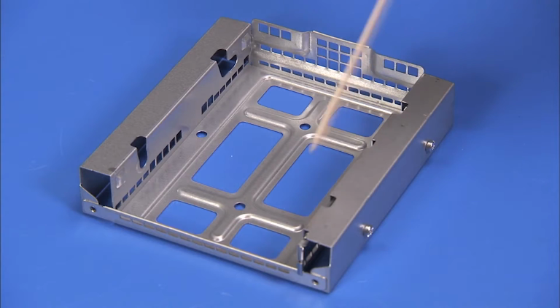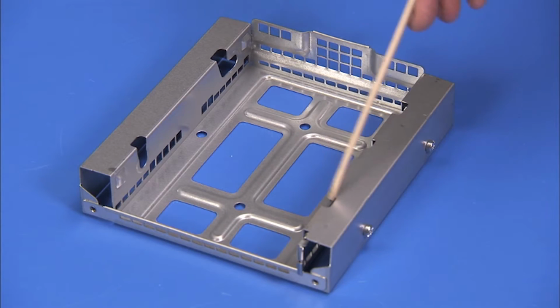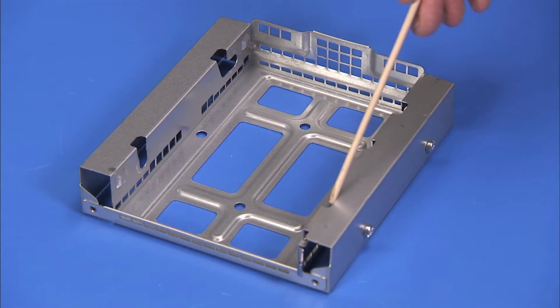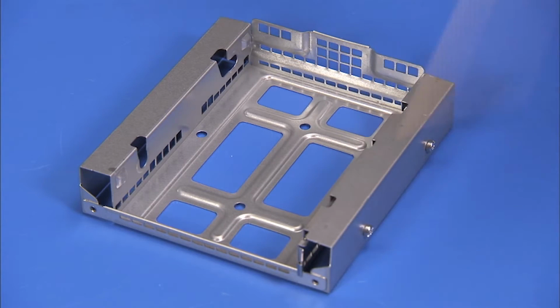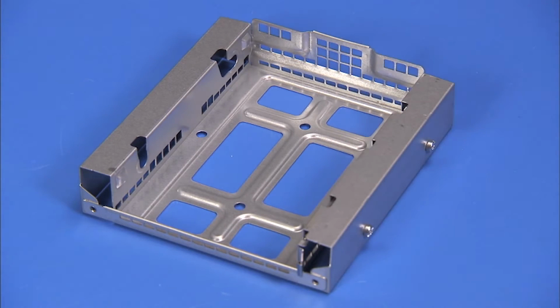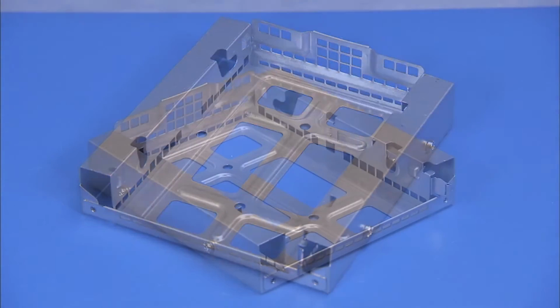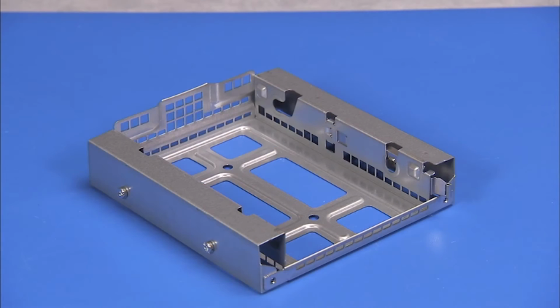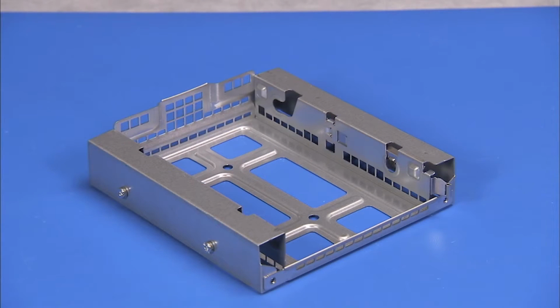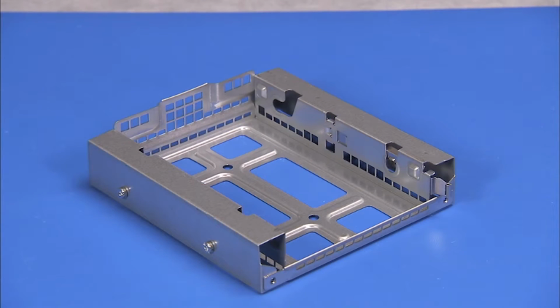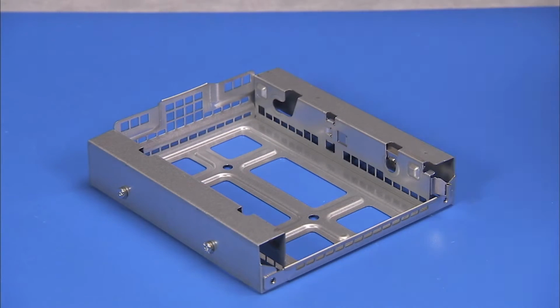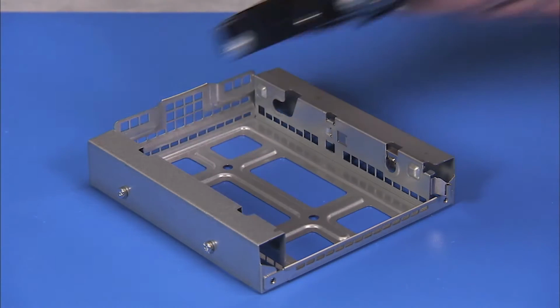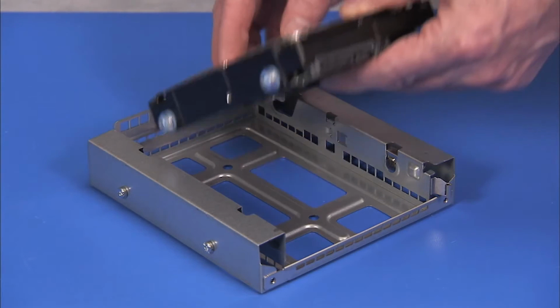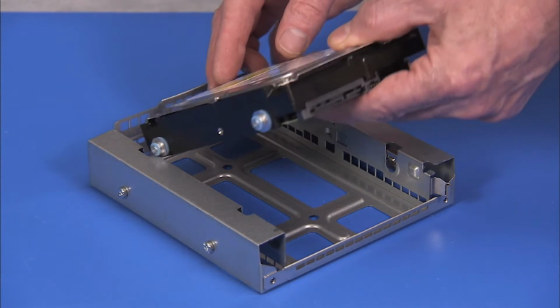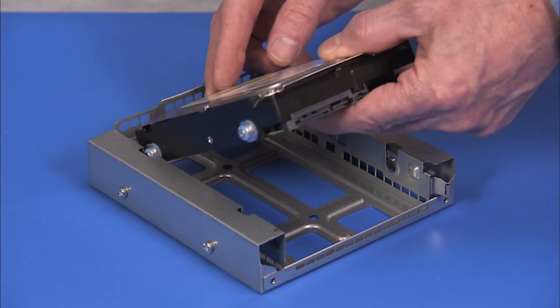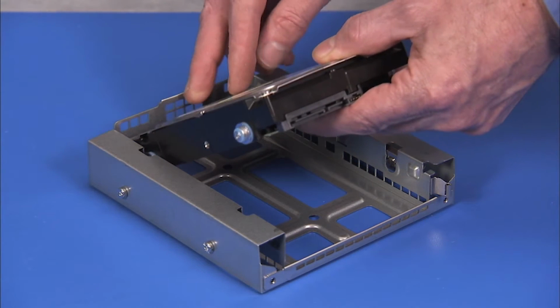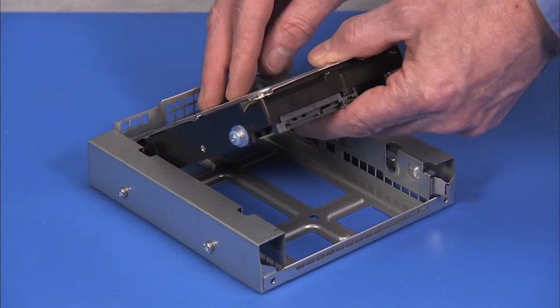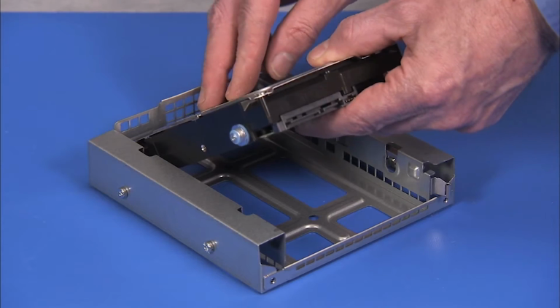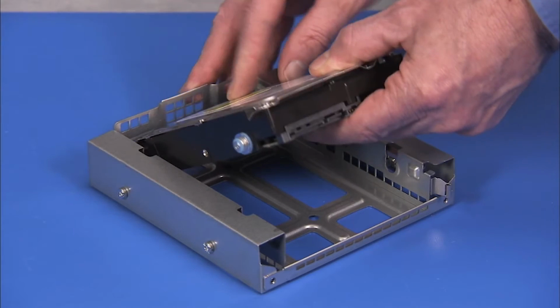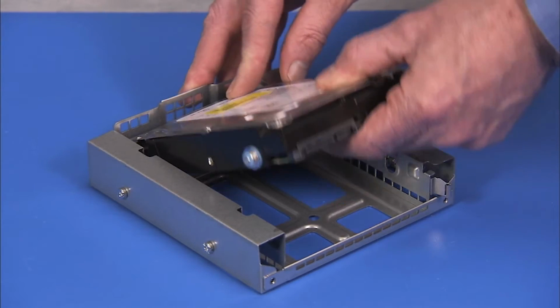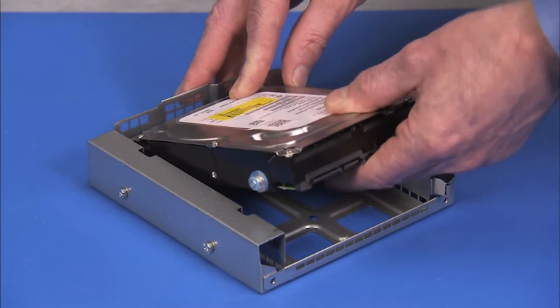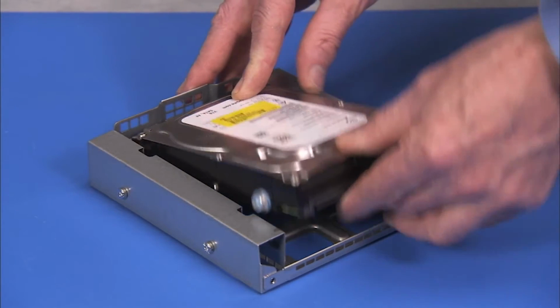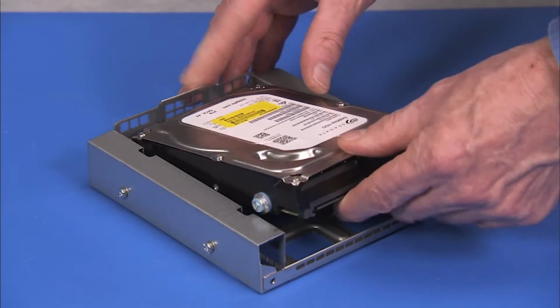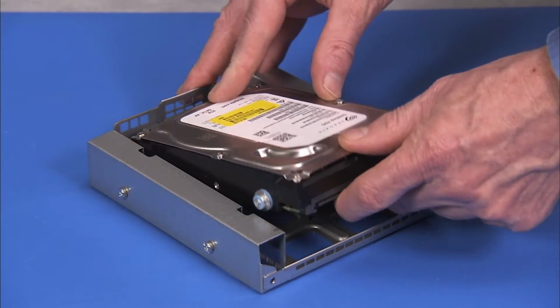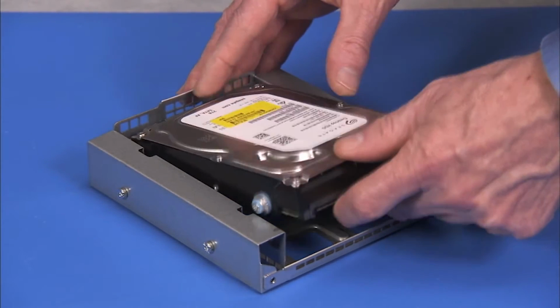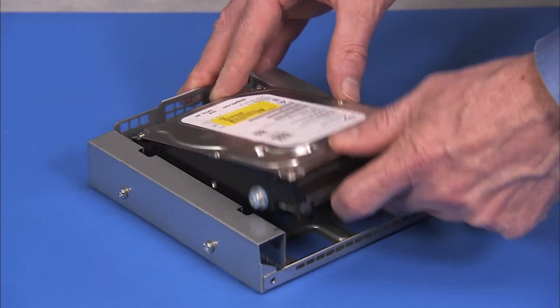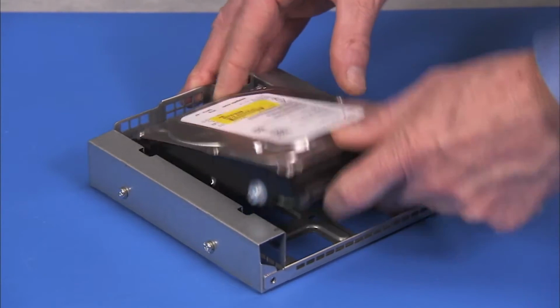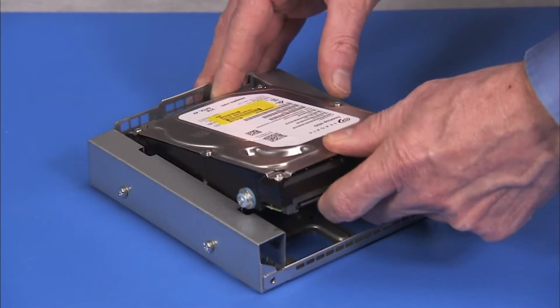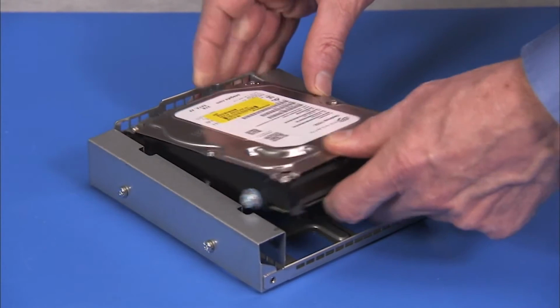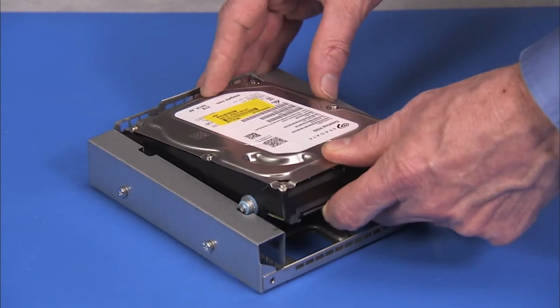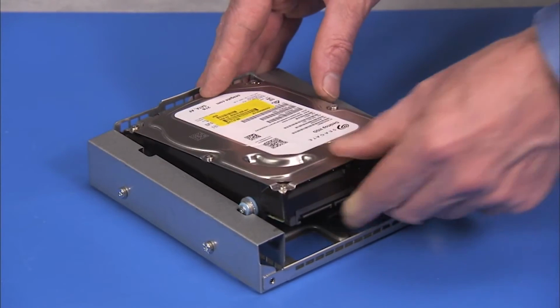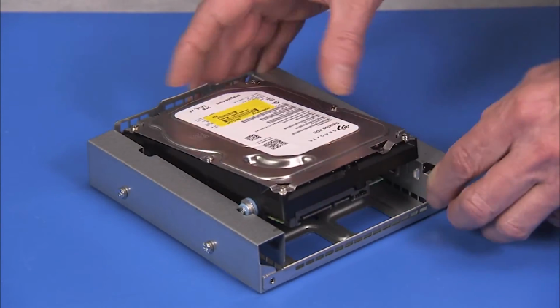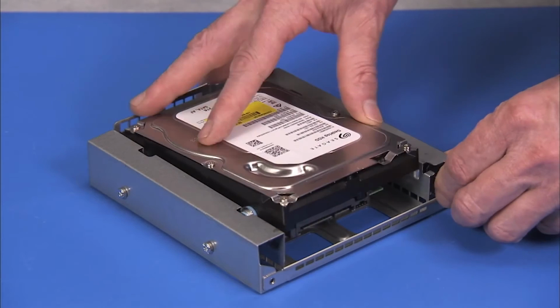To replace the drive in the cage, align the forward screws of the hard drive into their slots, then press the bottom screws down into their slots while pulling out on the metal retaining latch.